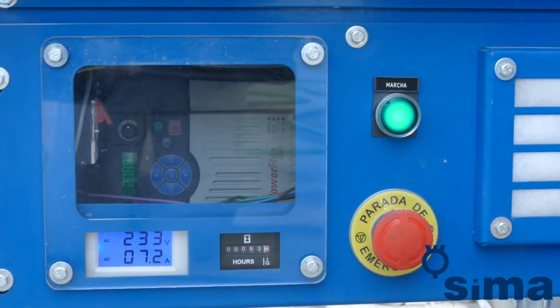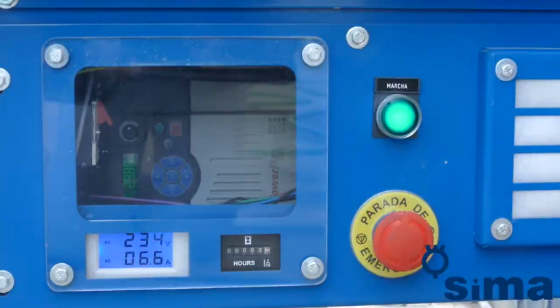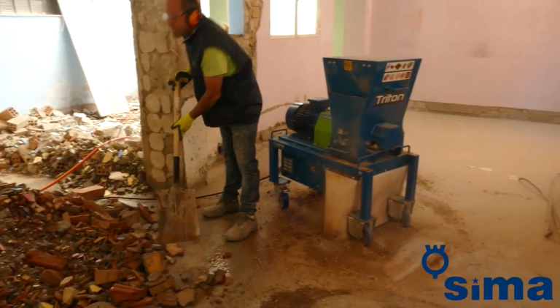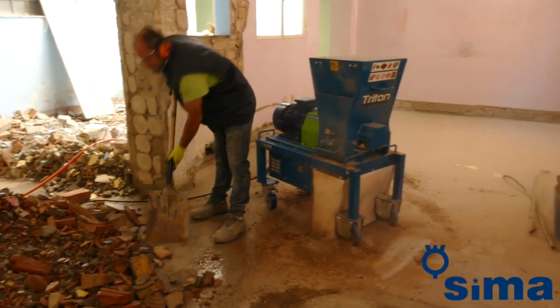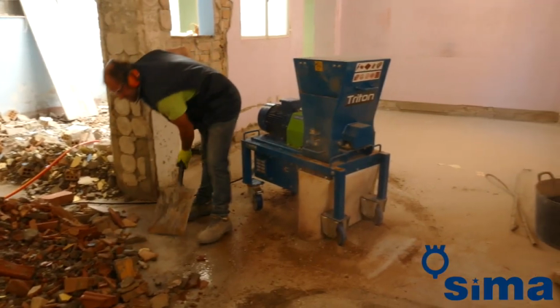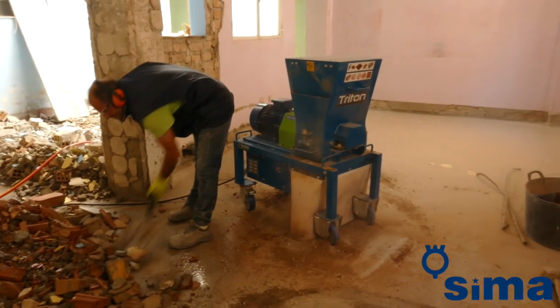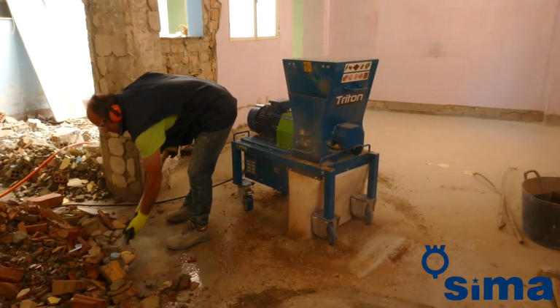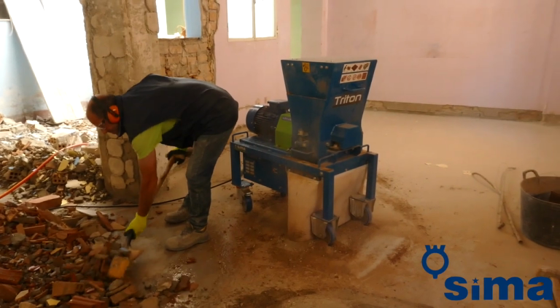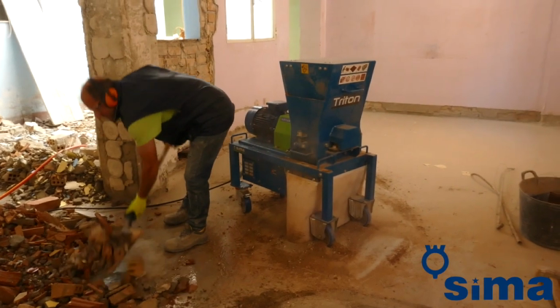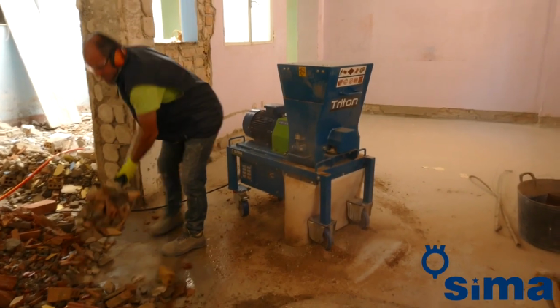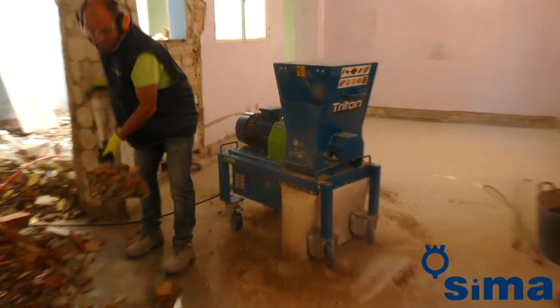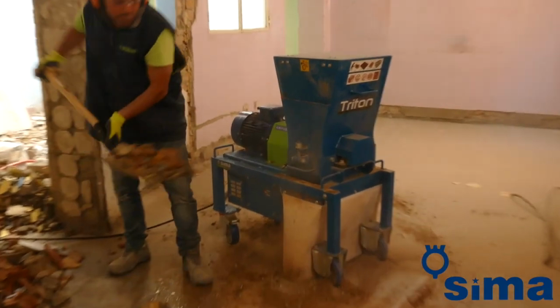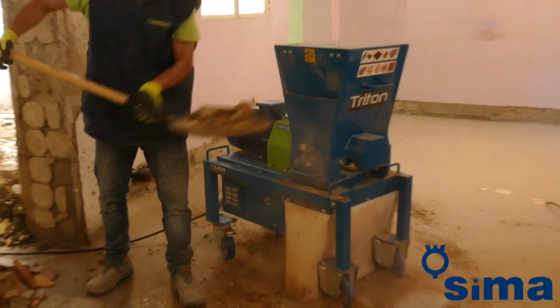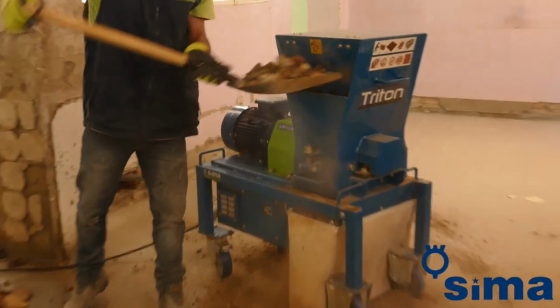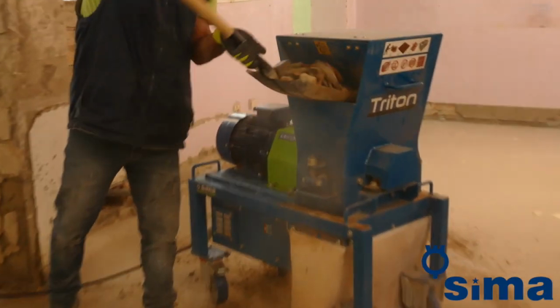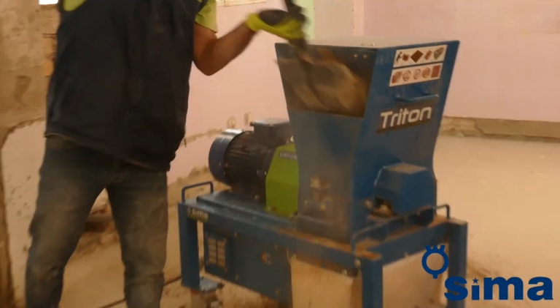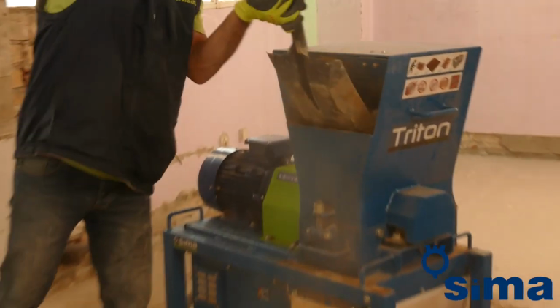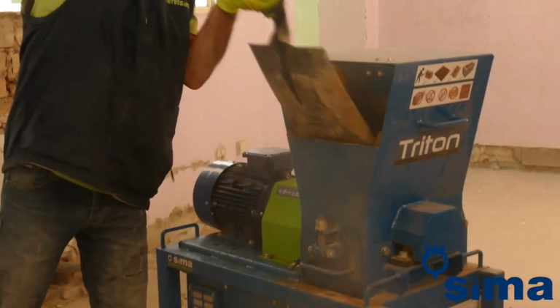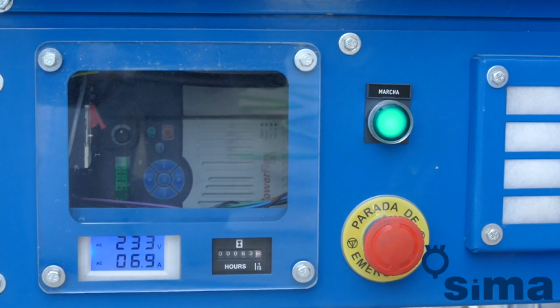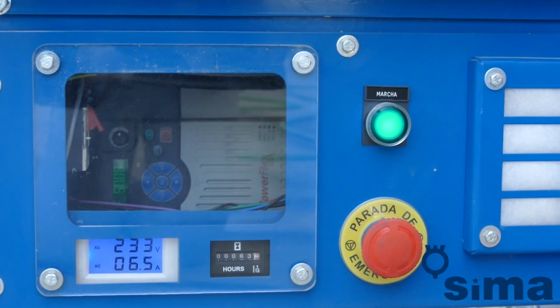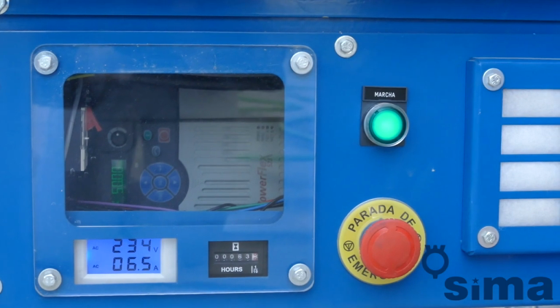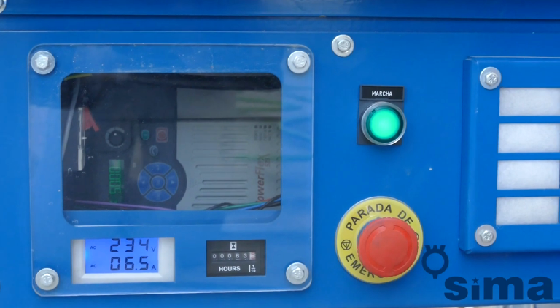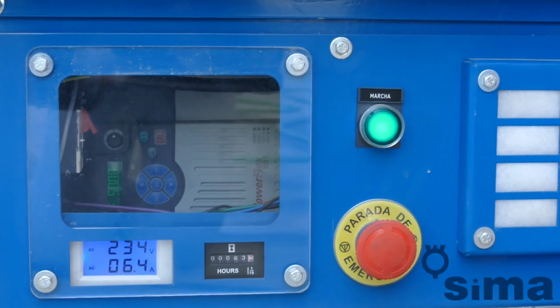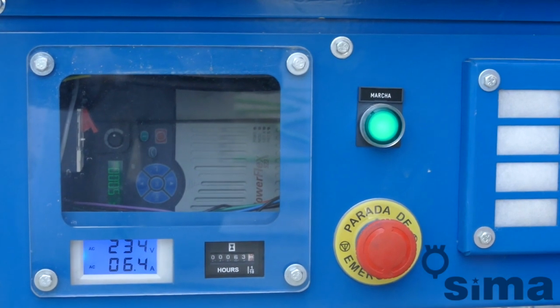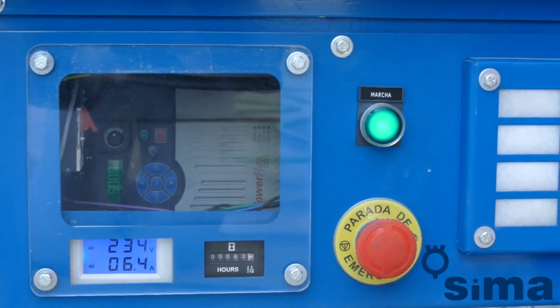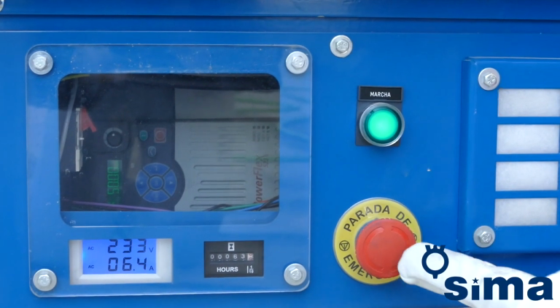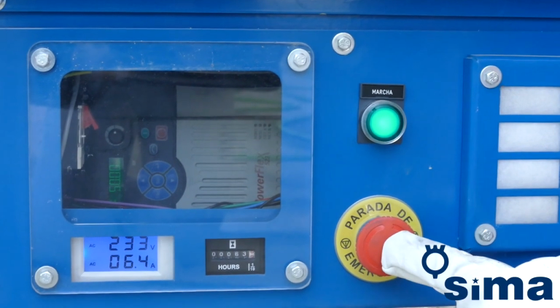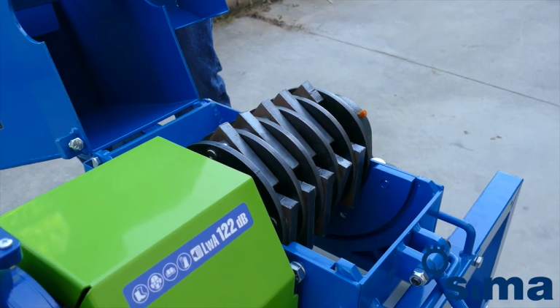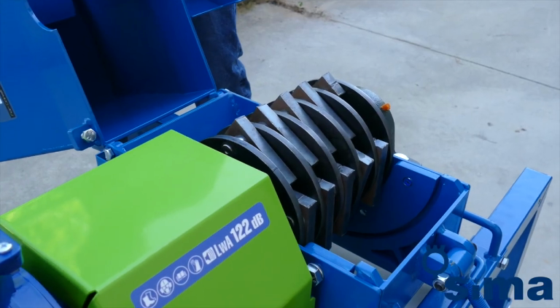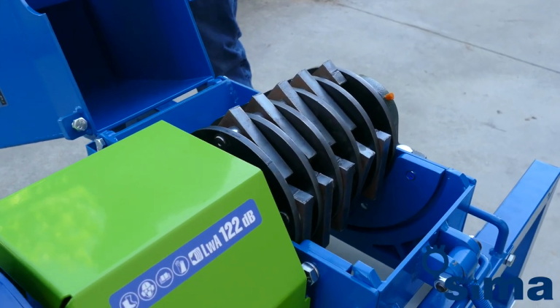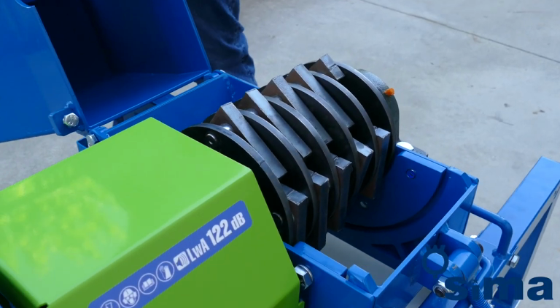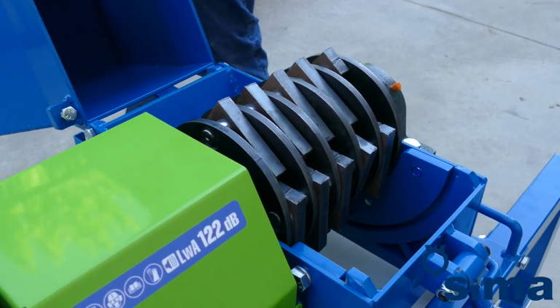Press the start button to turn the machine on and begin to feed the machine with rubble through the hatch in the upper part of the hopper. To stop it, press the red stop button.